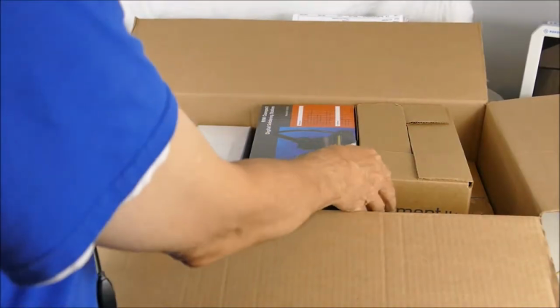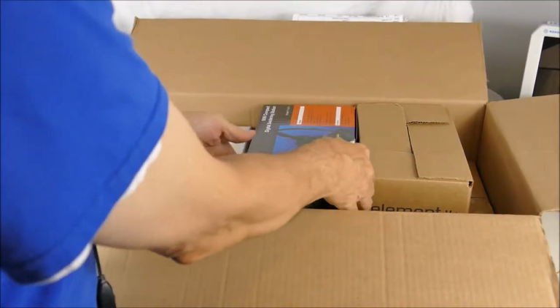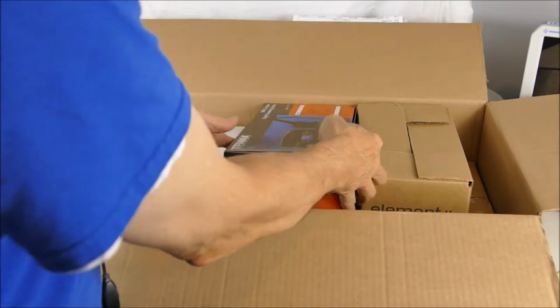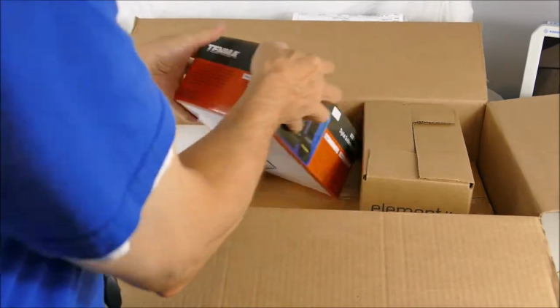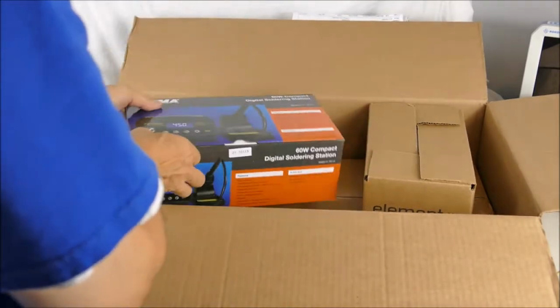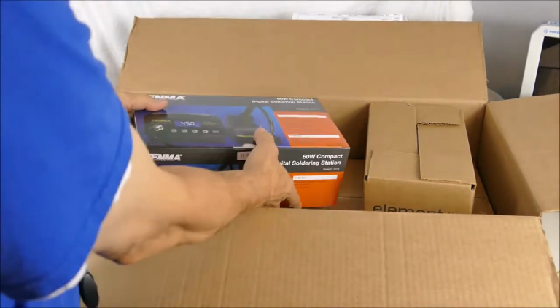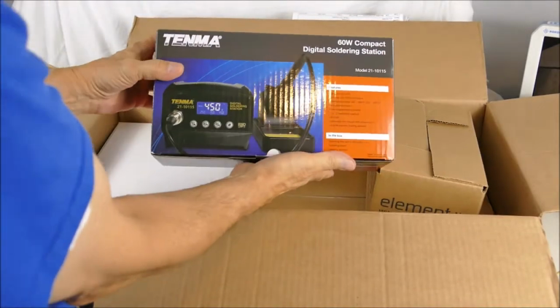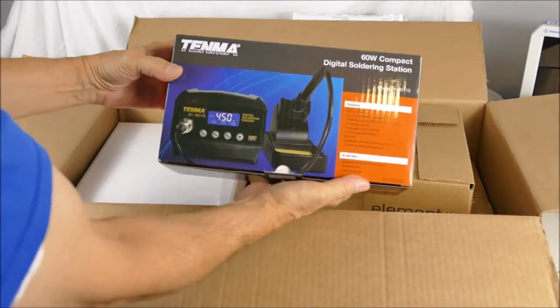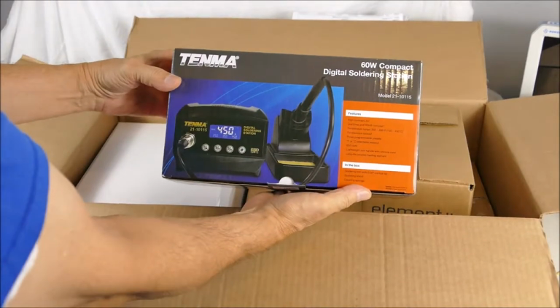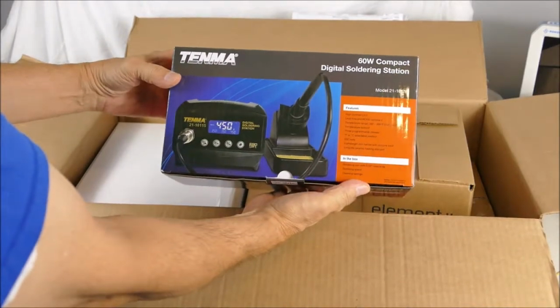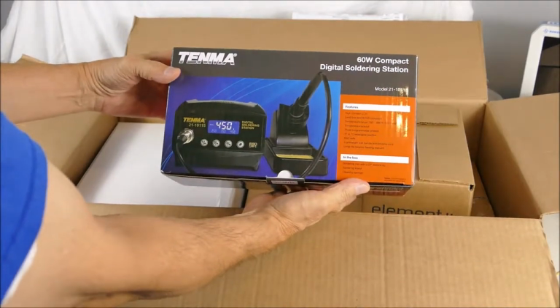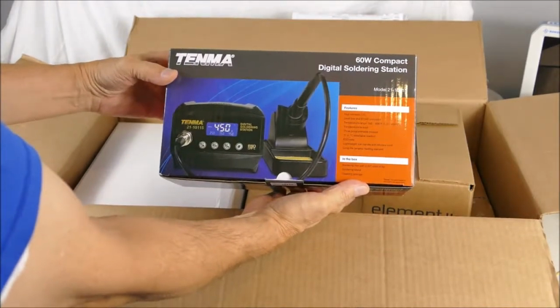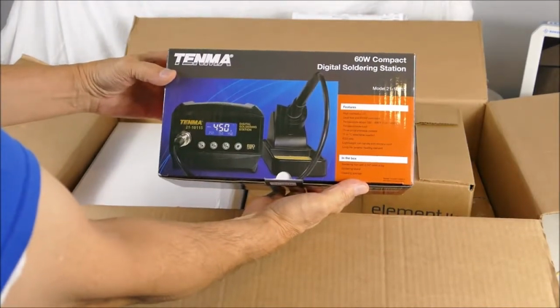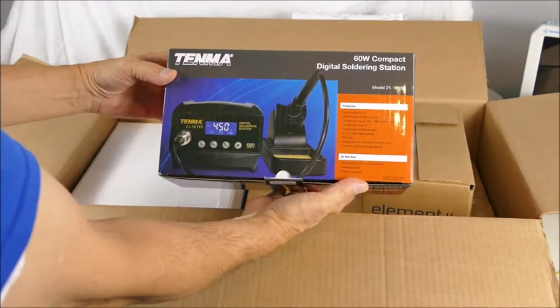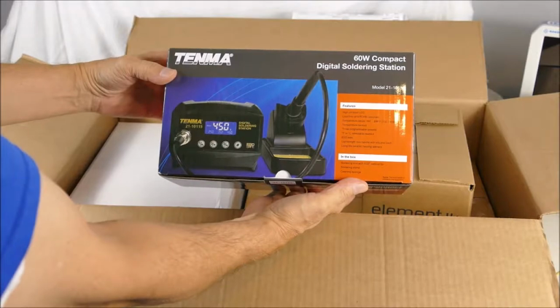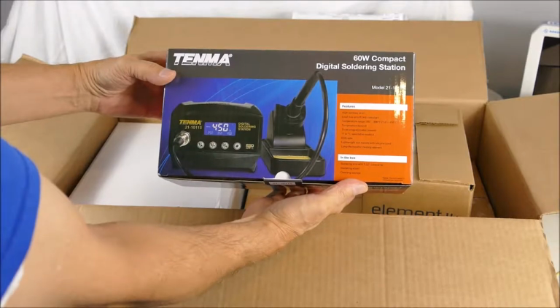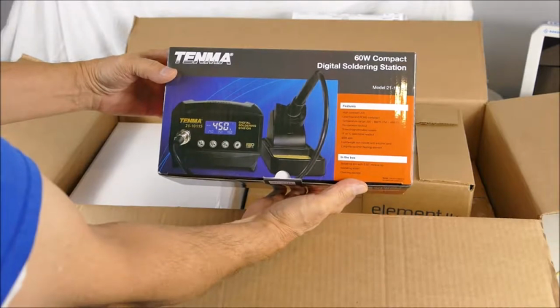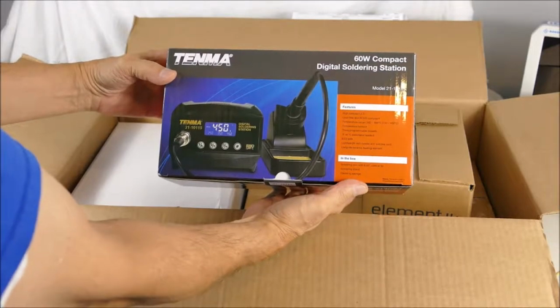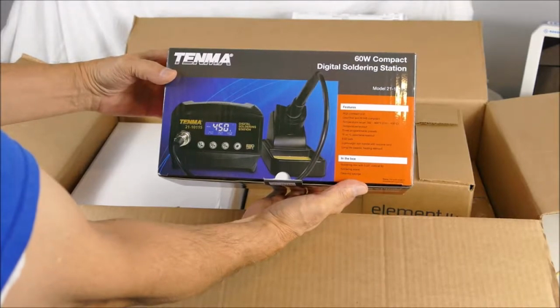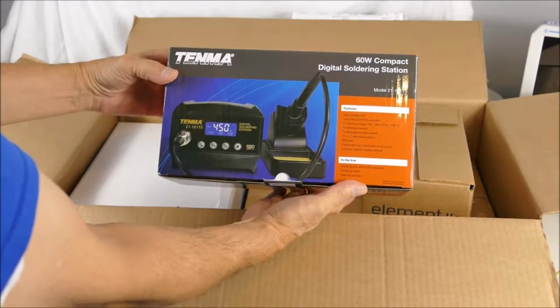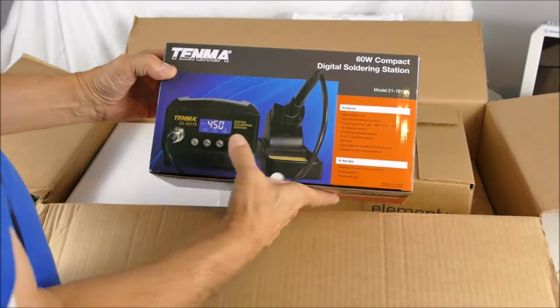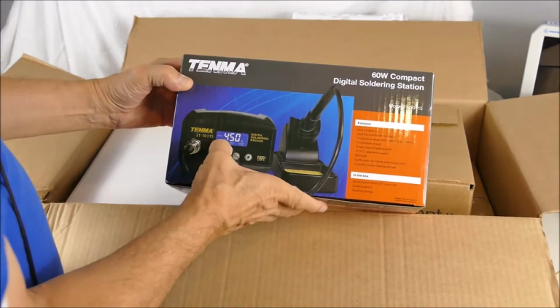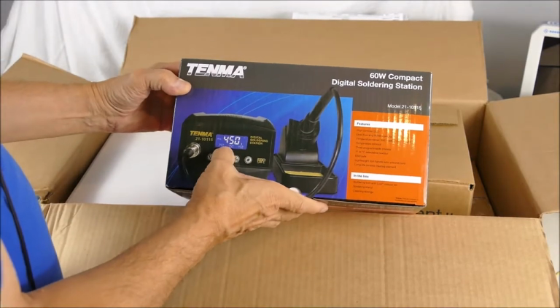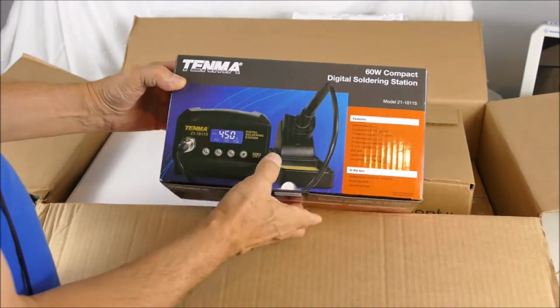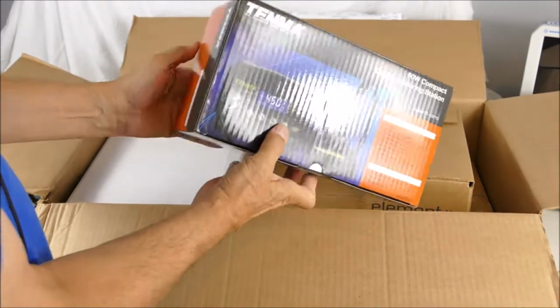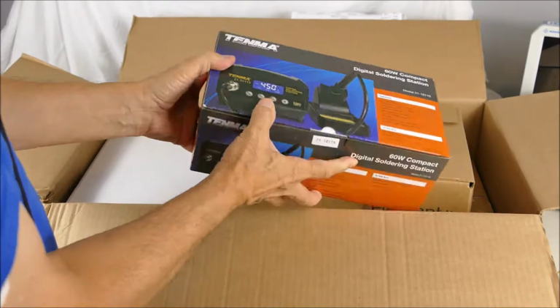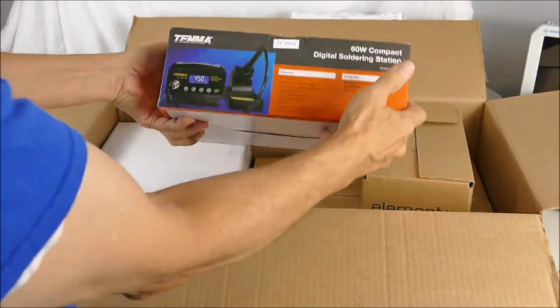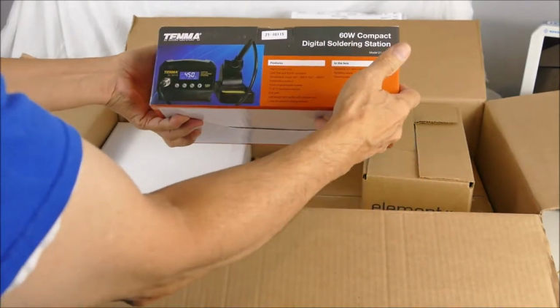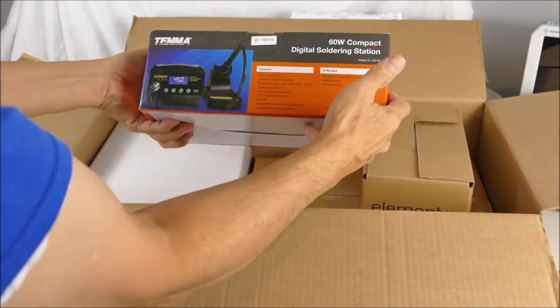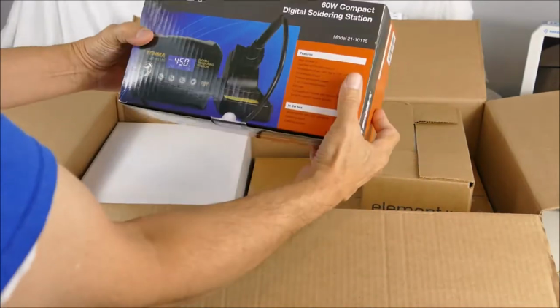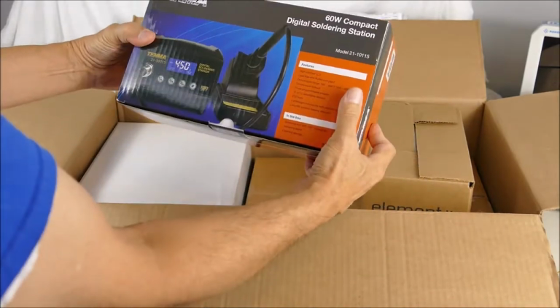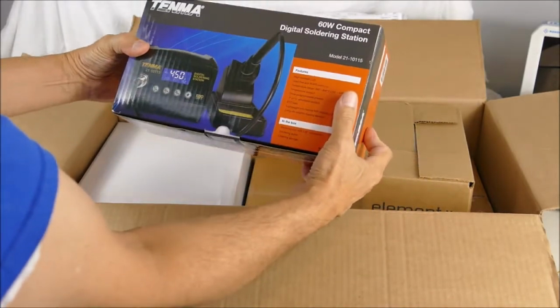Lots of boxes. Okay, here's a soldering iron — wow, this is nice. It'll be my first soldering iron with a digital temperature display. A Tenma.